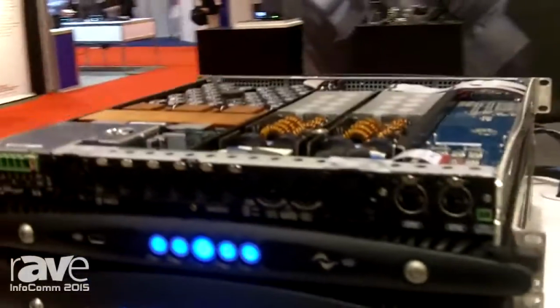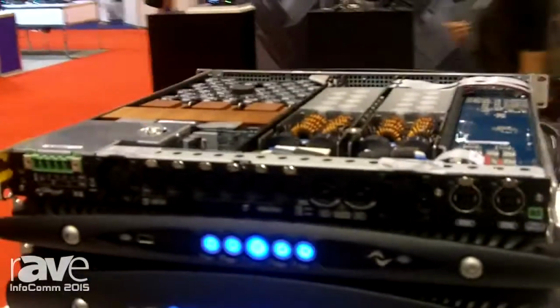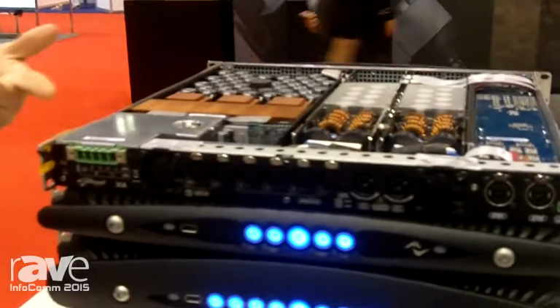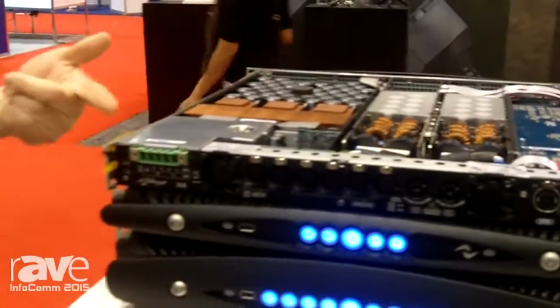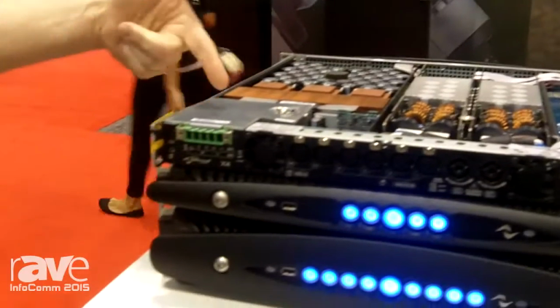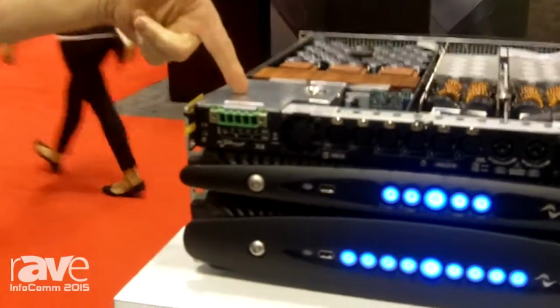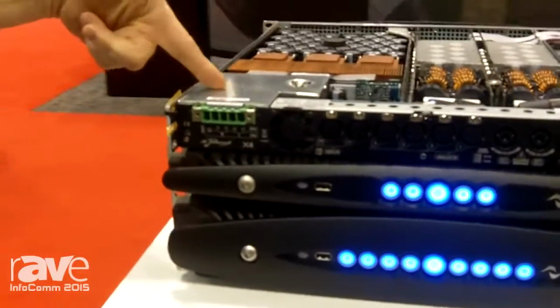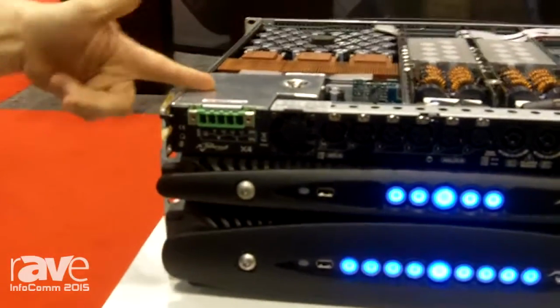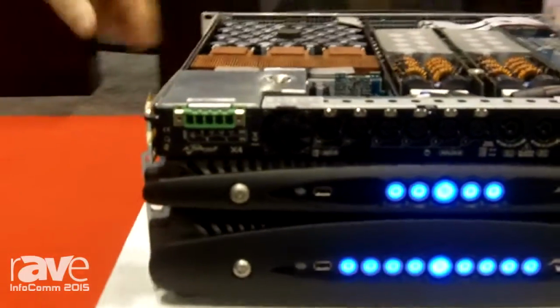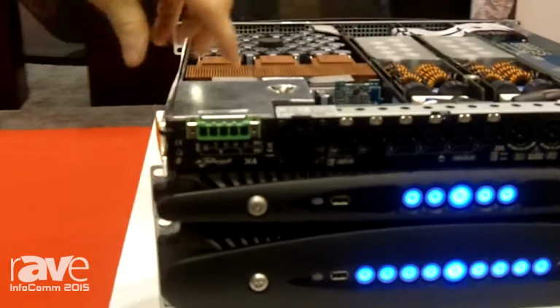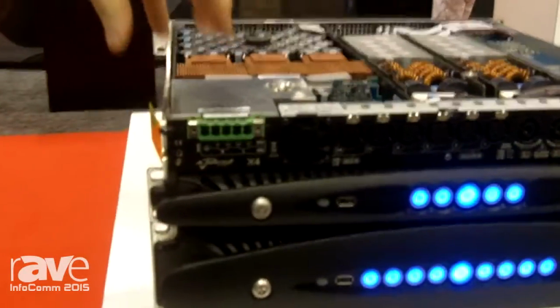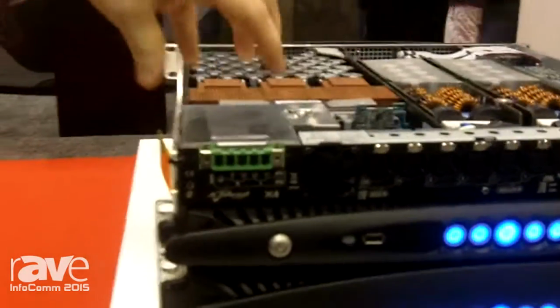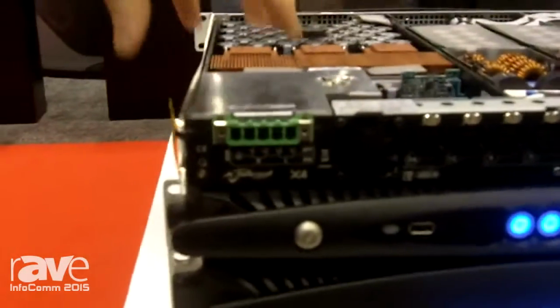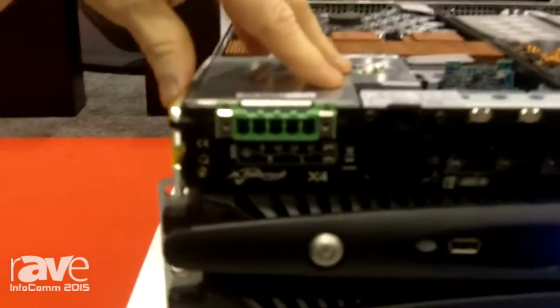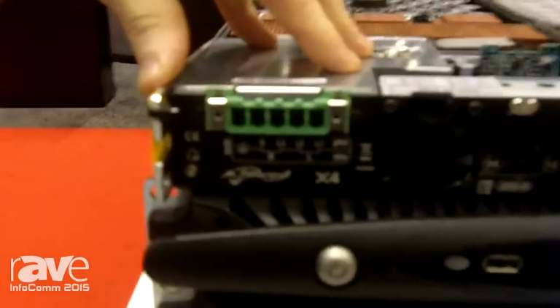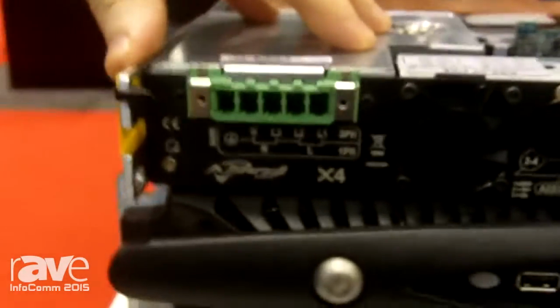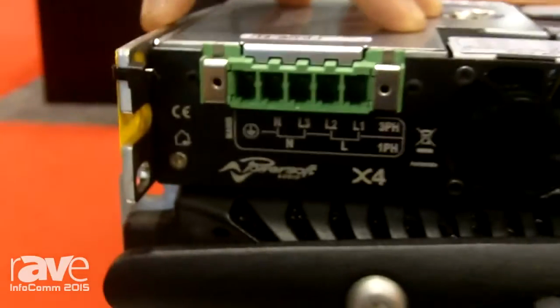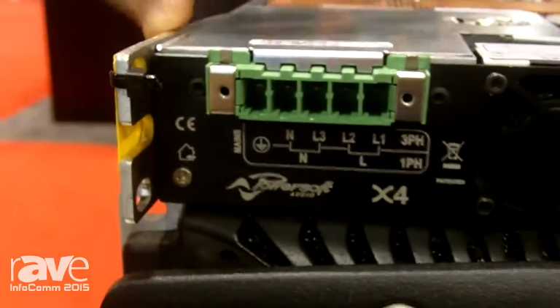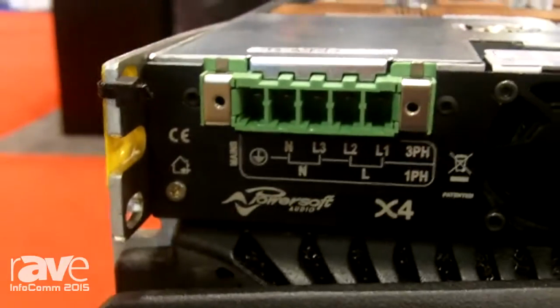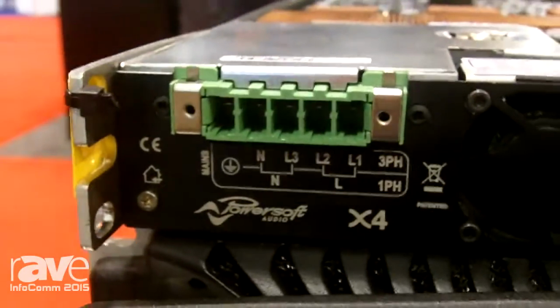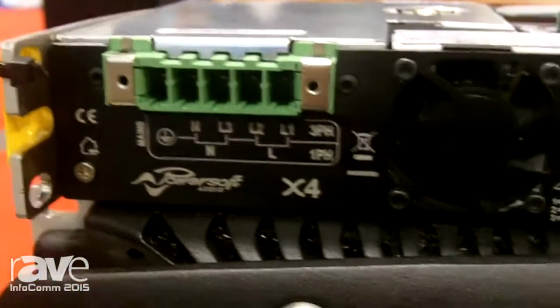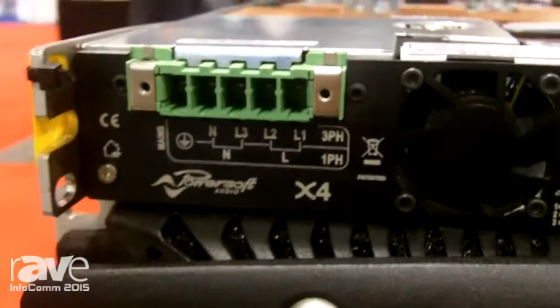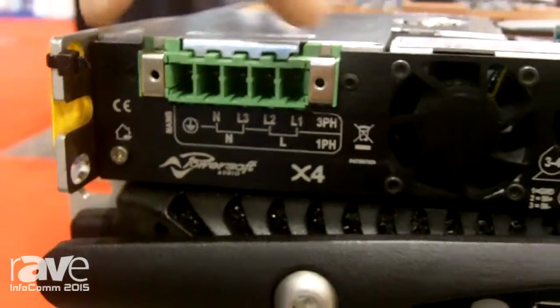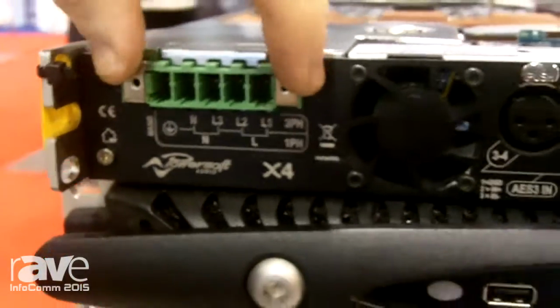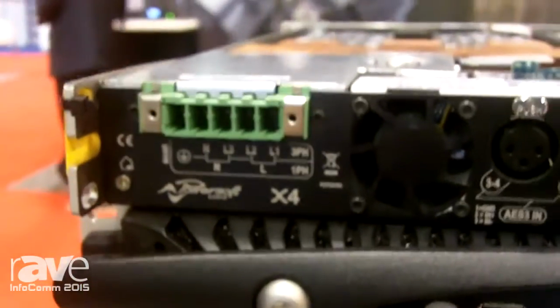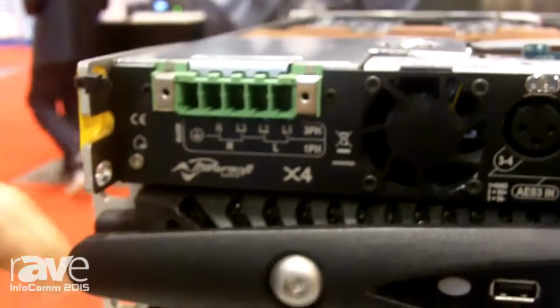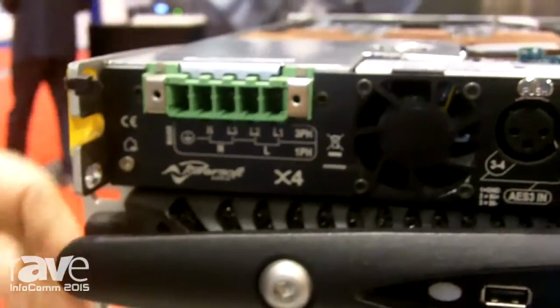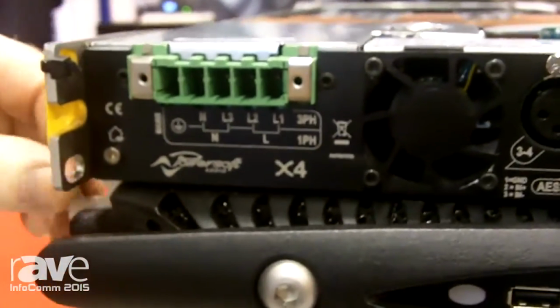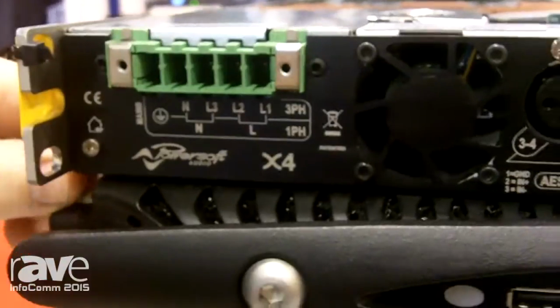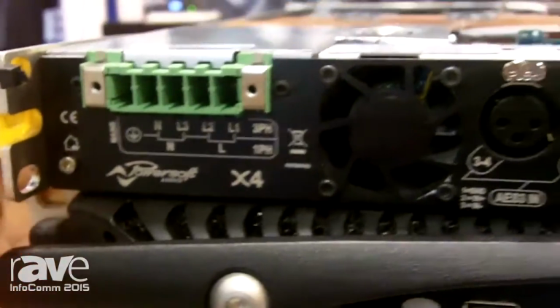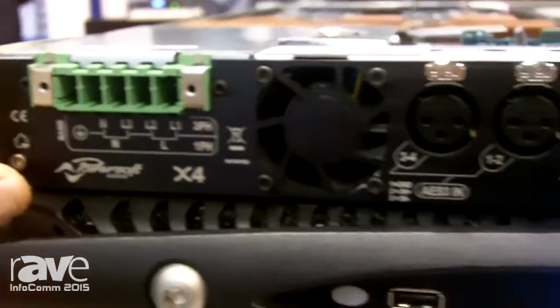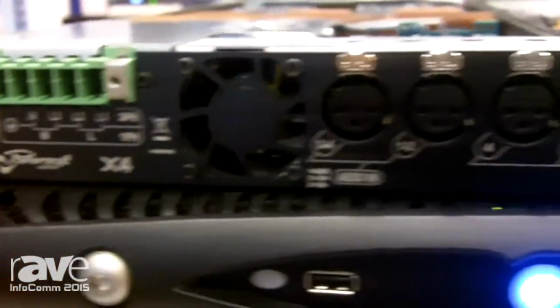One of the unique things about this starts with the unique power supply that handles anything from 85 volts to 440 volts. And a very unique connector here that's a UL rated Phoenix block connector.